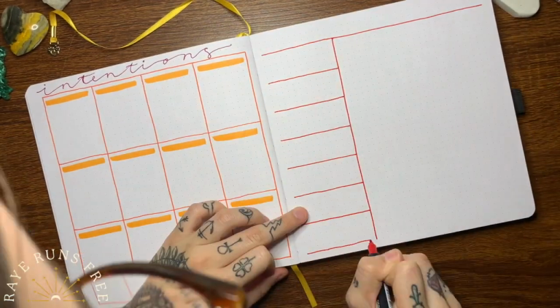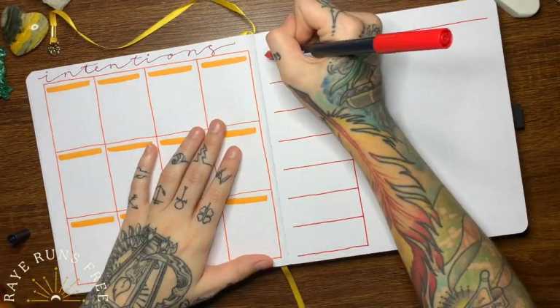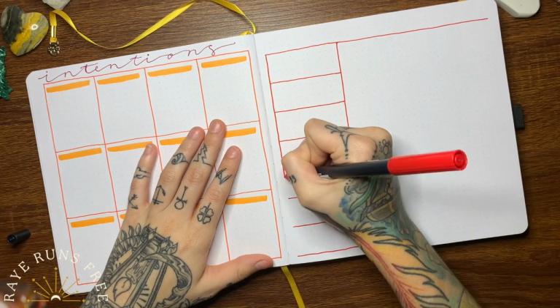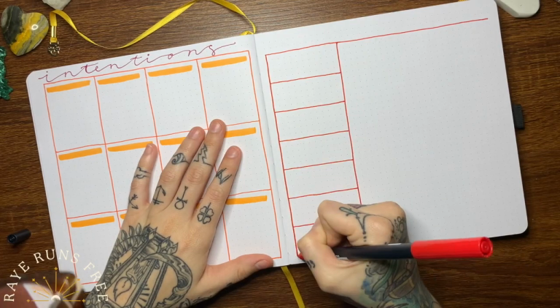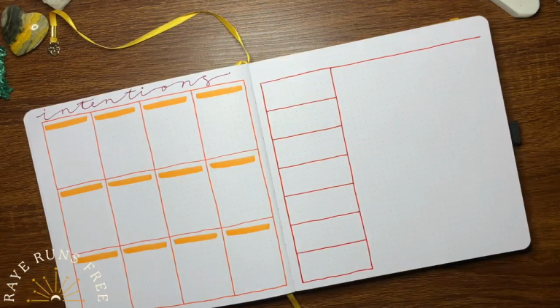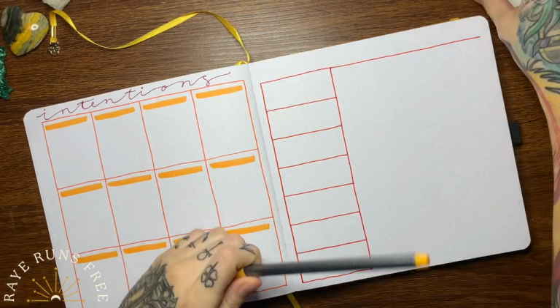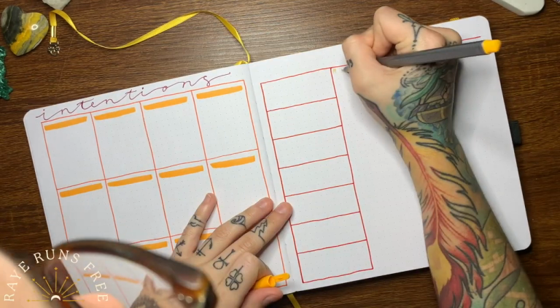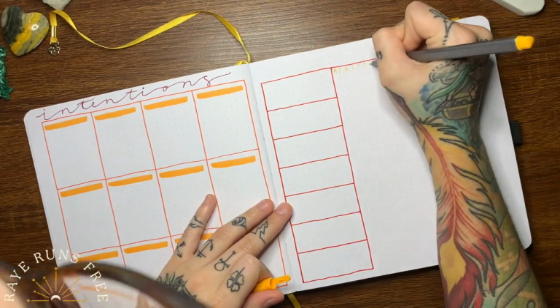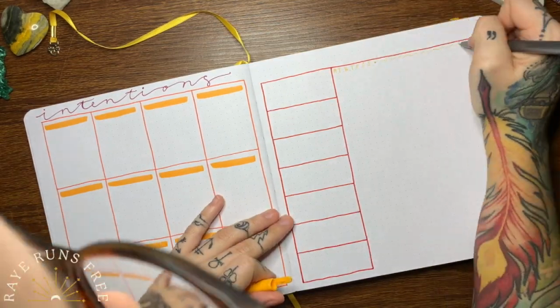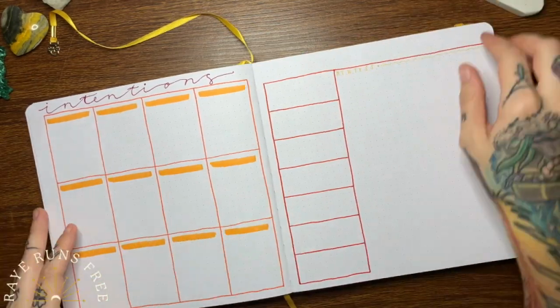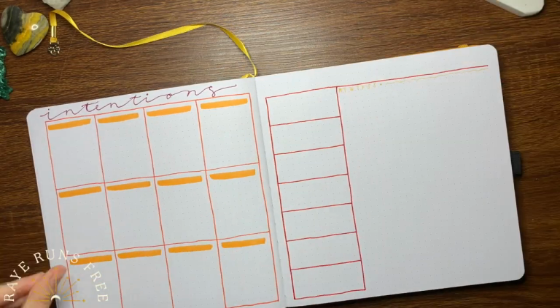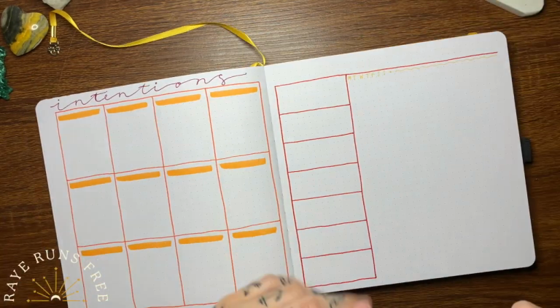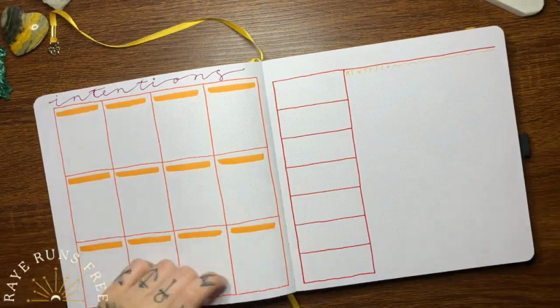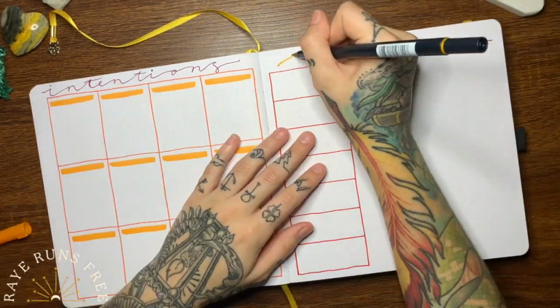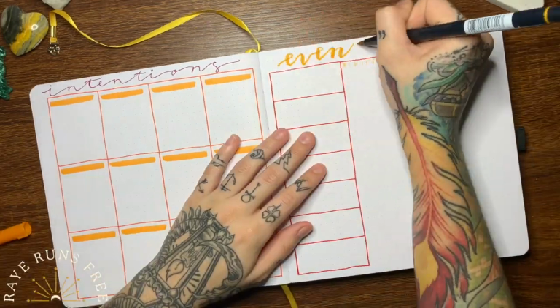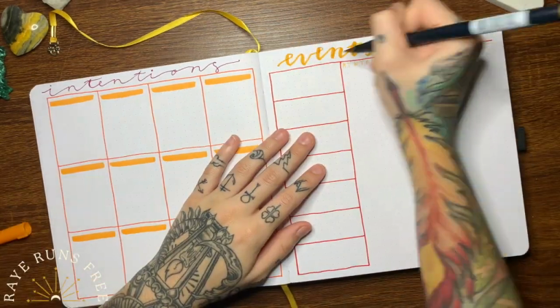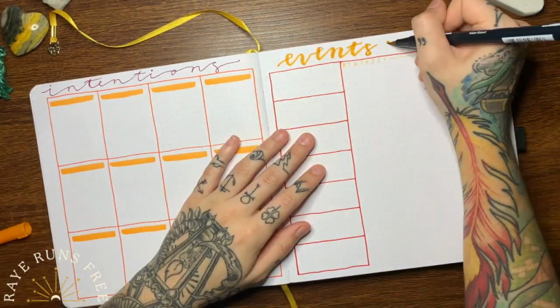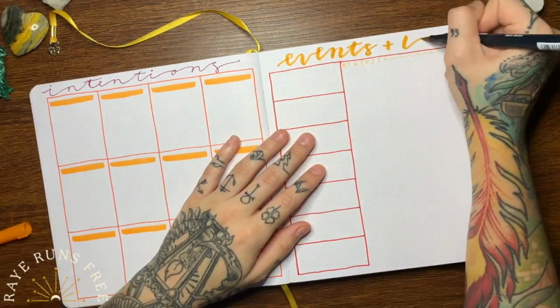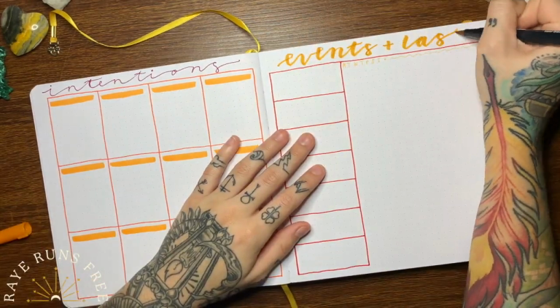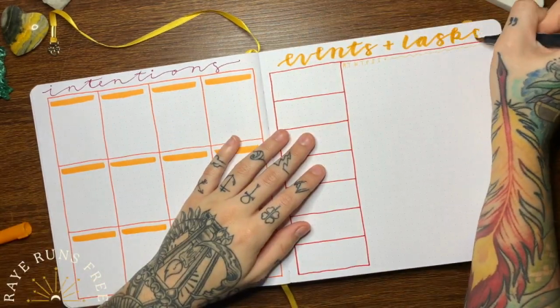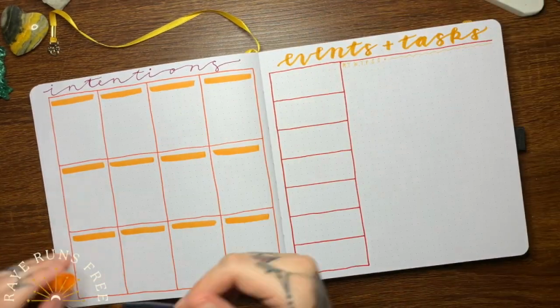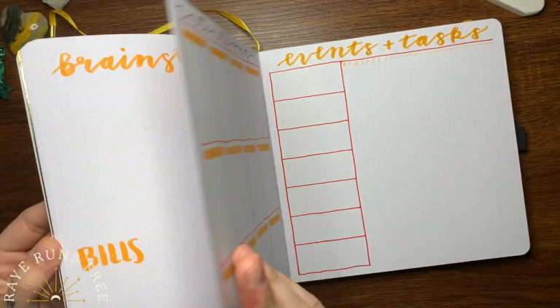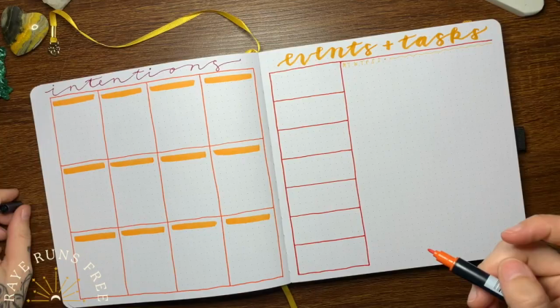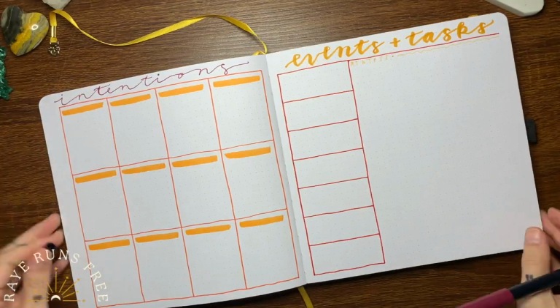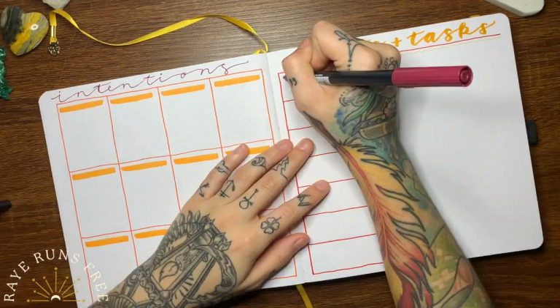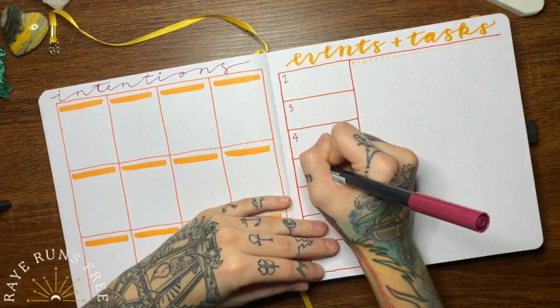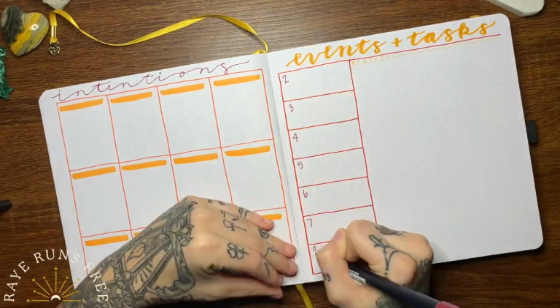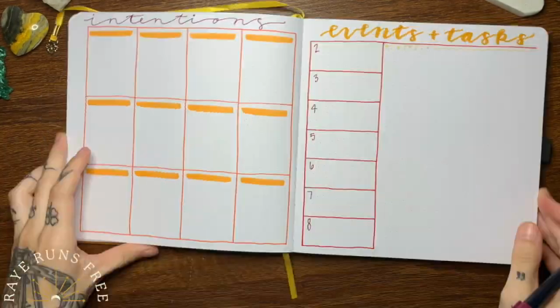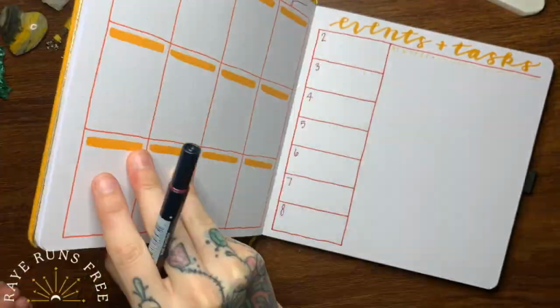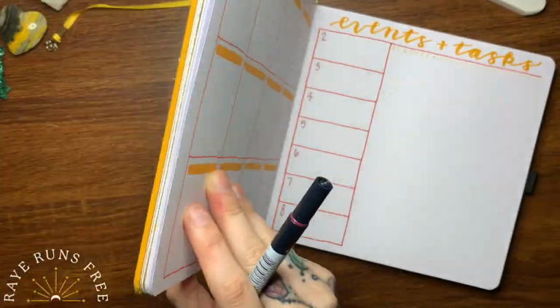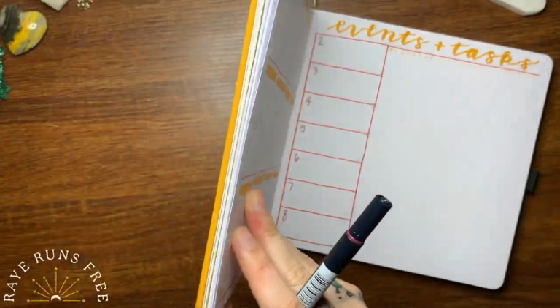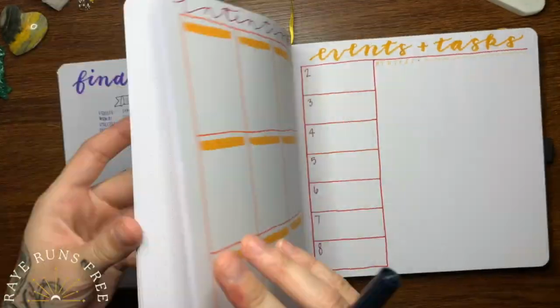This next page is my intentions — these are my monthly goals. I'd like to split them up by category, because that helps me mentally focus on each one more.